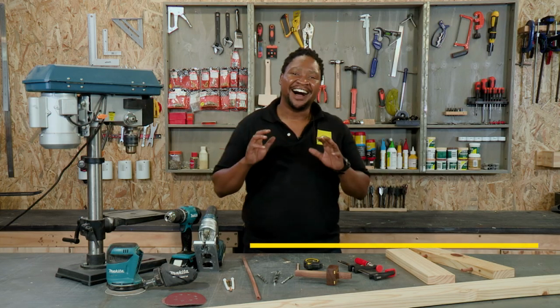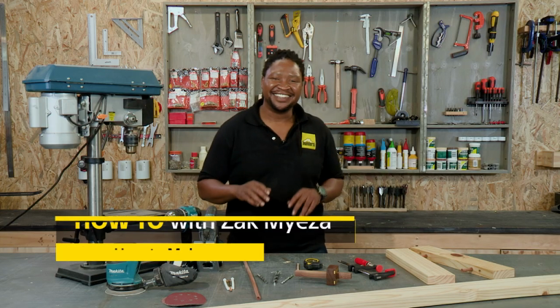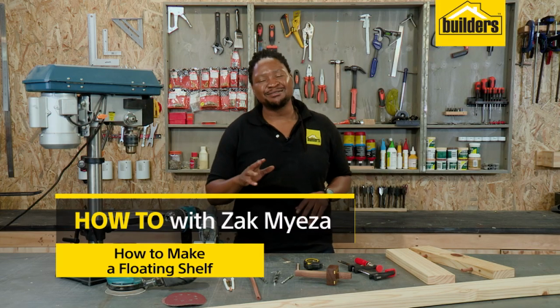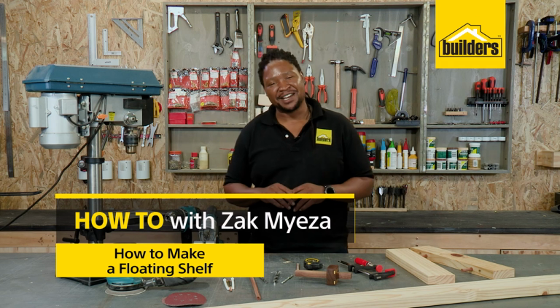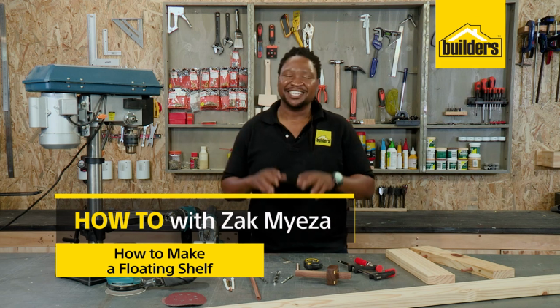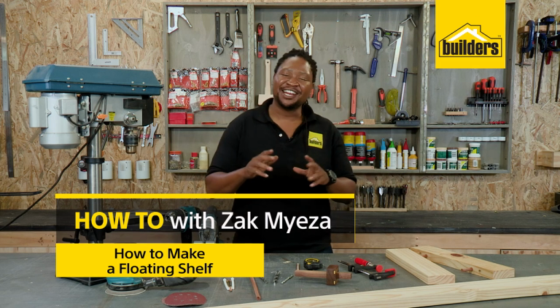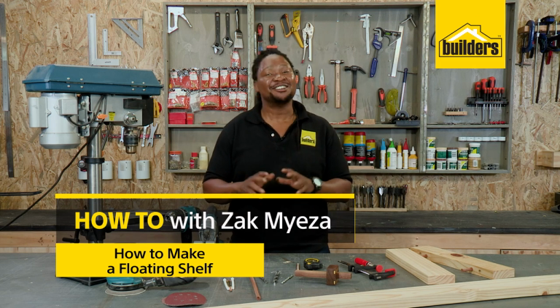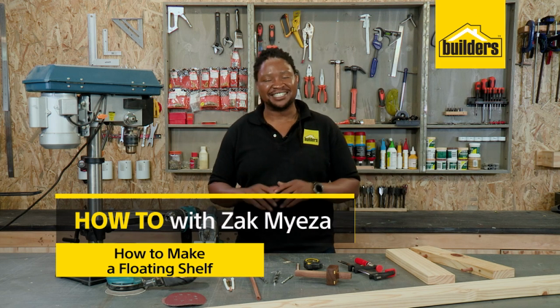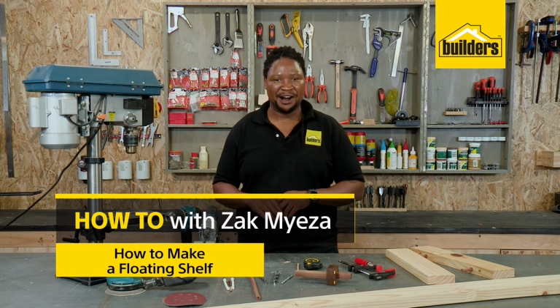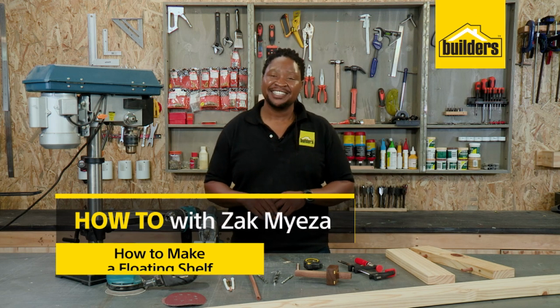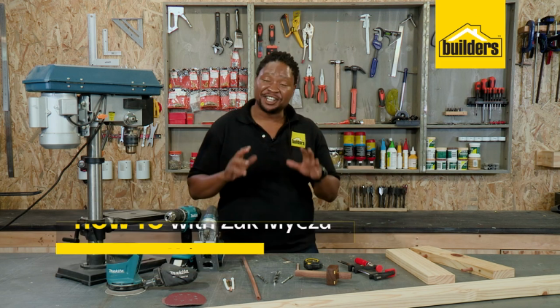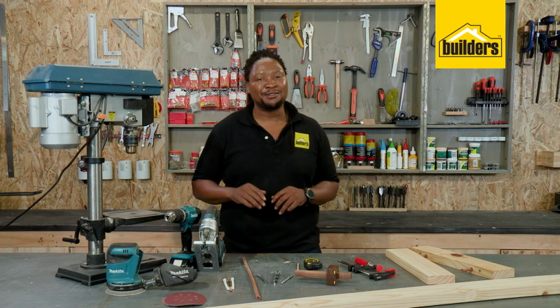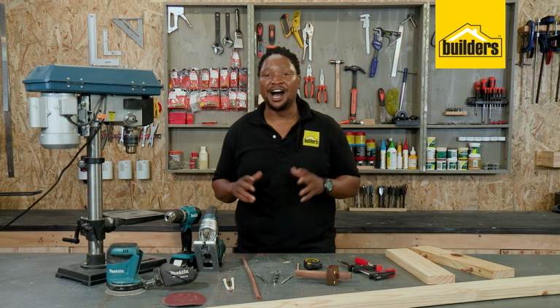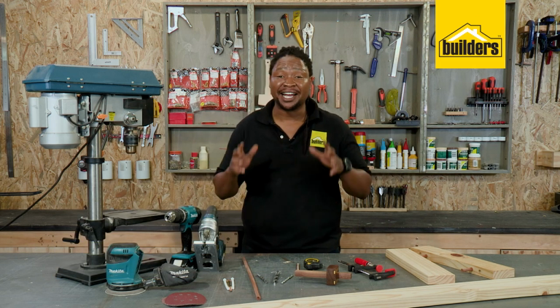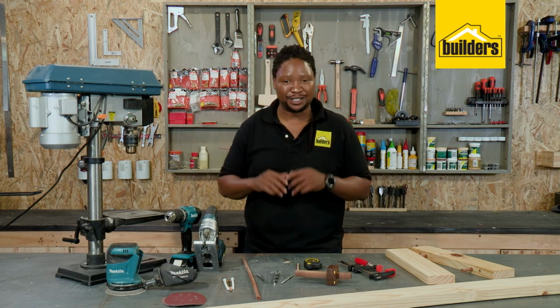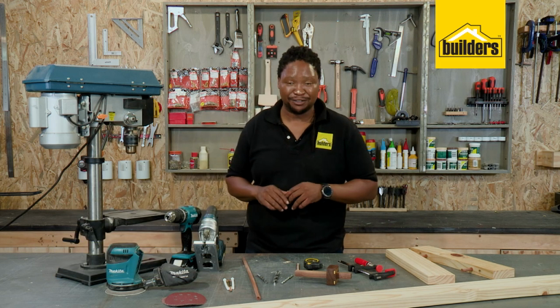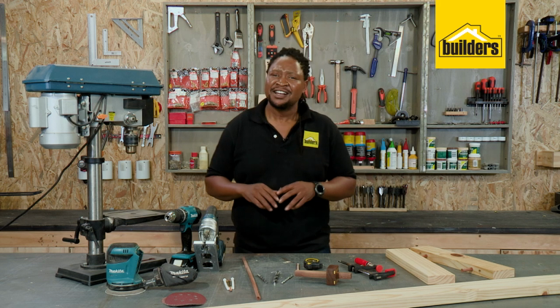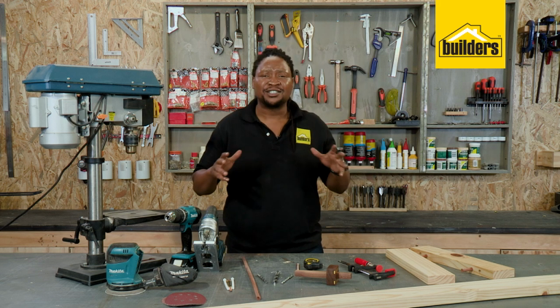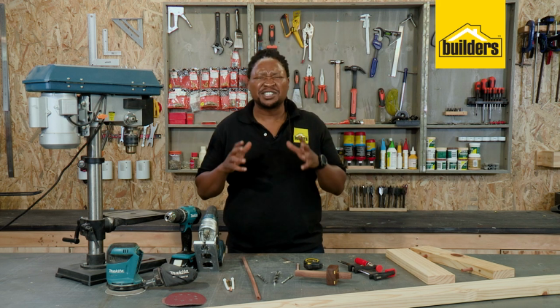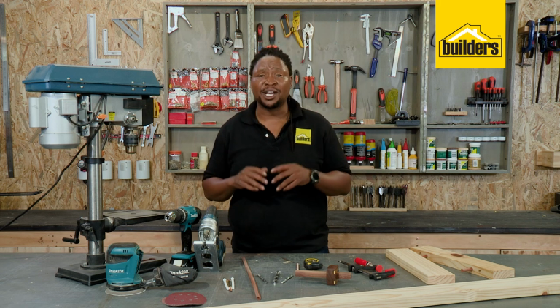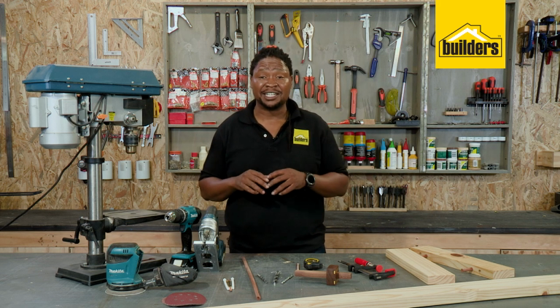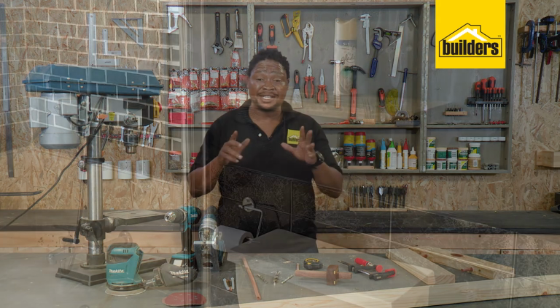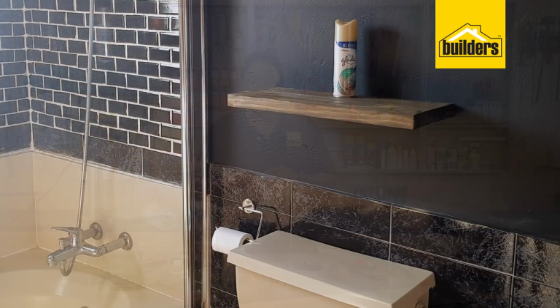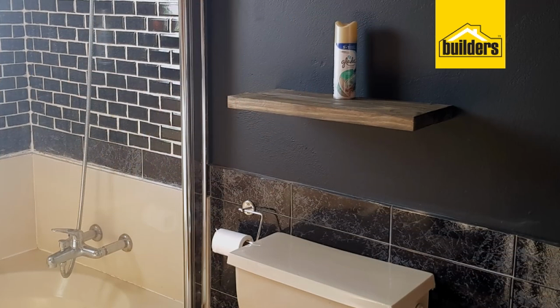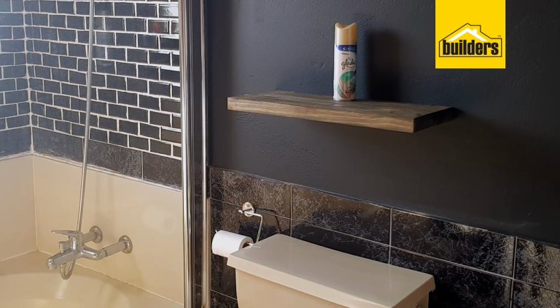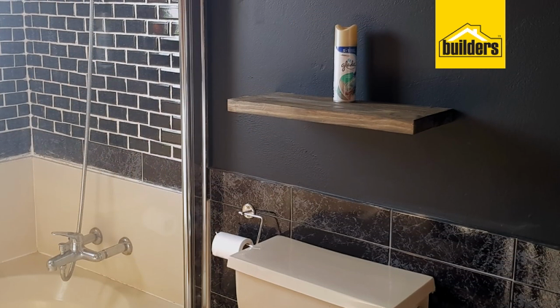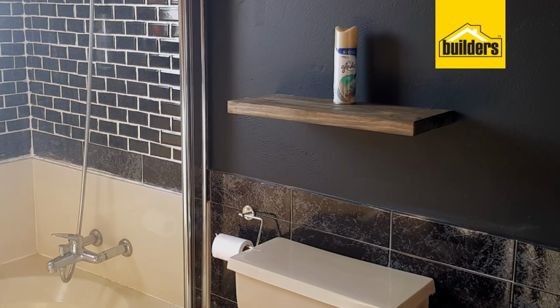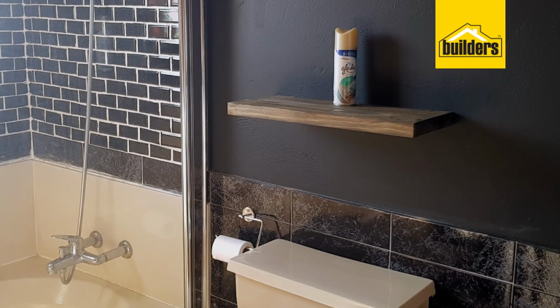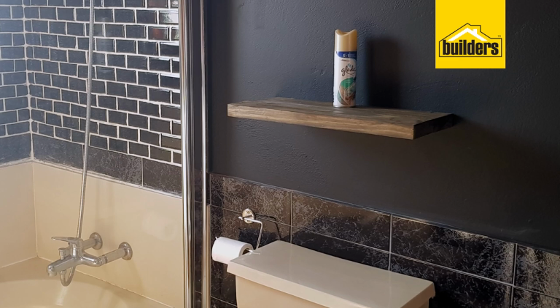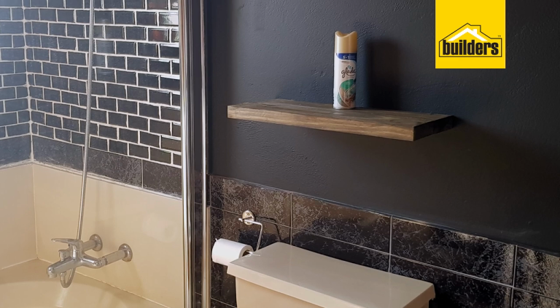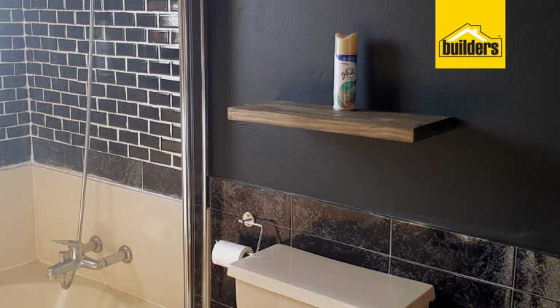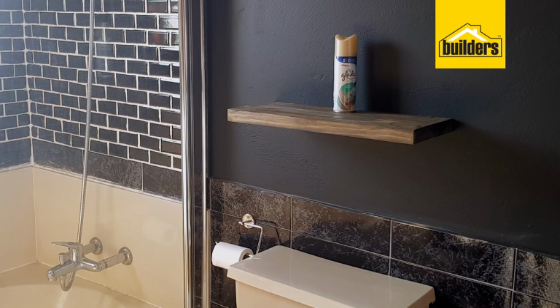Hi, I'm Zach Miaza, the regular guy who likes DIY. Today I'm going to show you how to make a floating shelf. Floating shelves can be costly, but with this hack we can make them any size and personalize them to however you want.